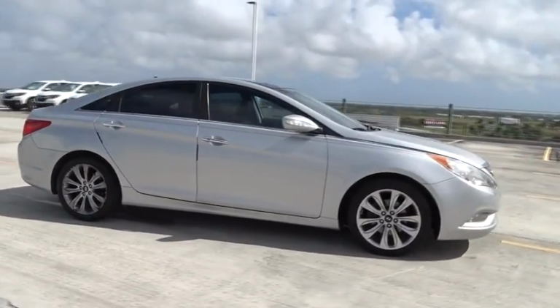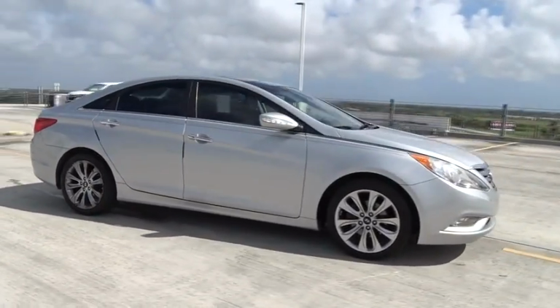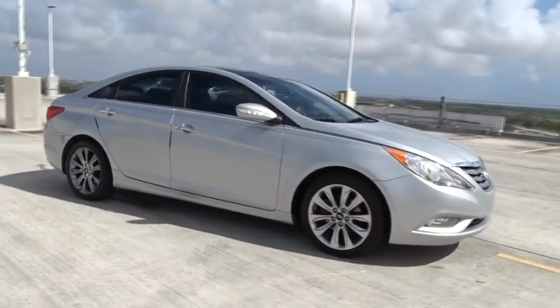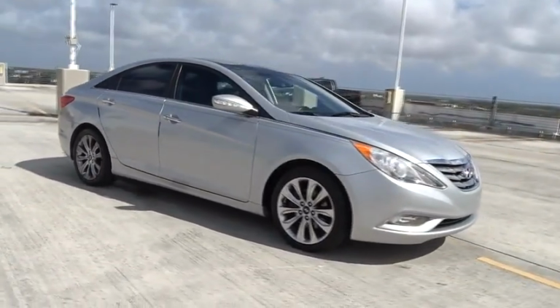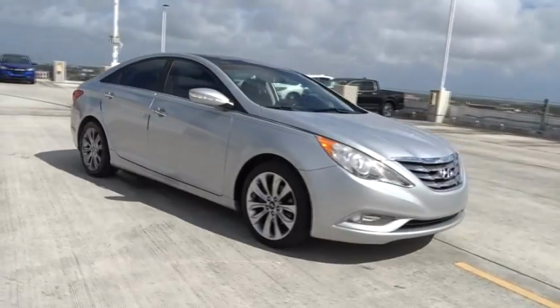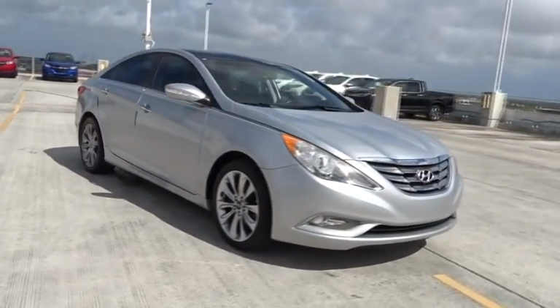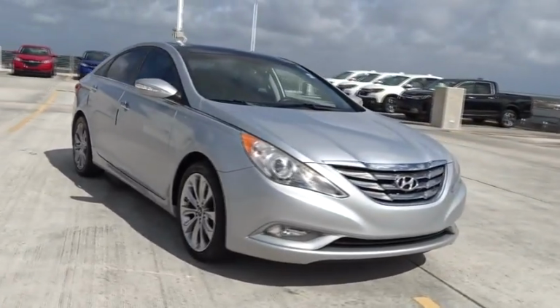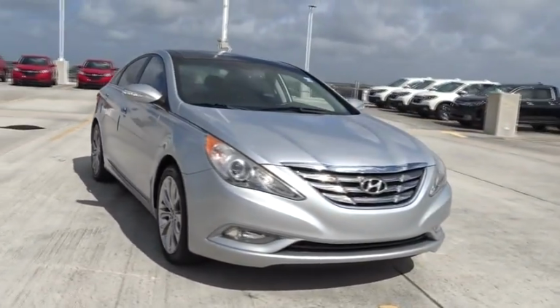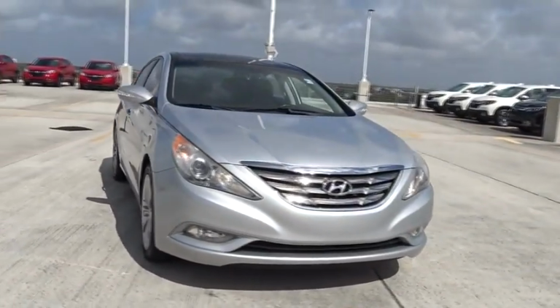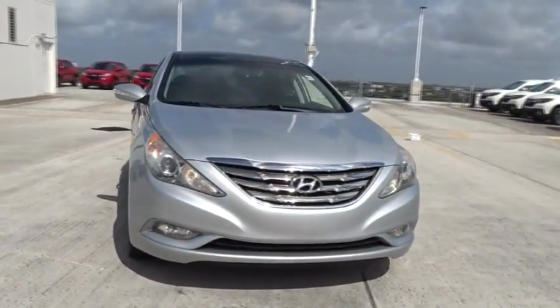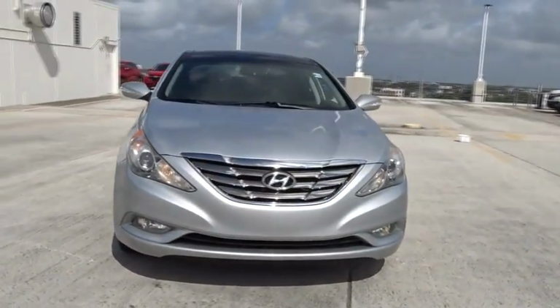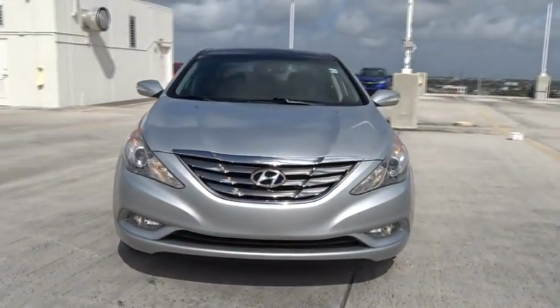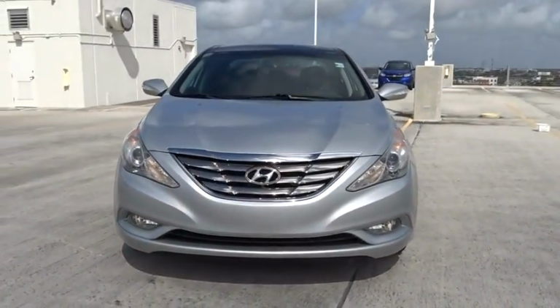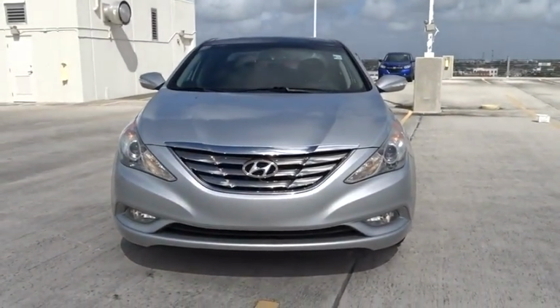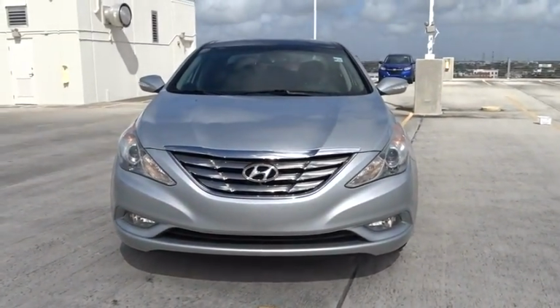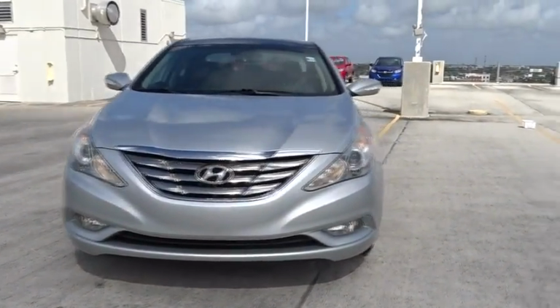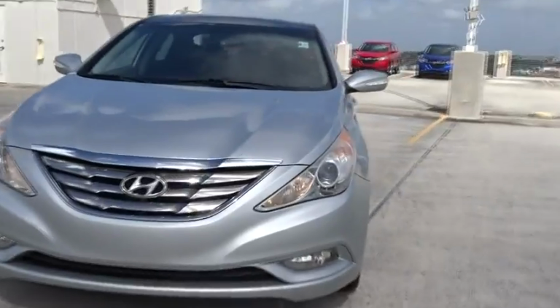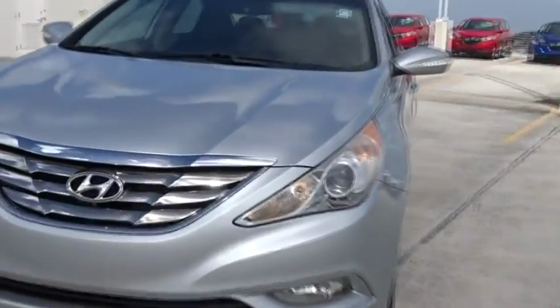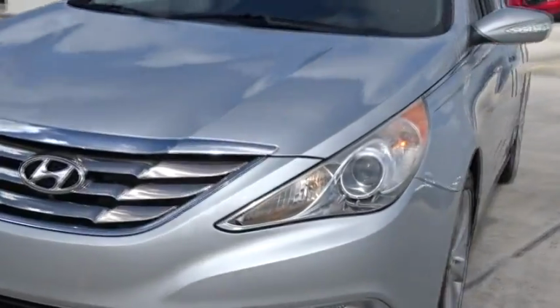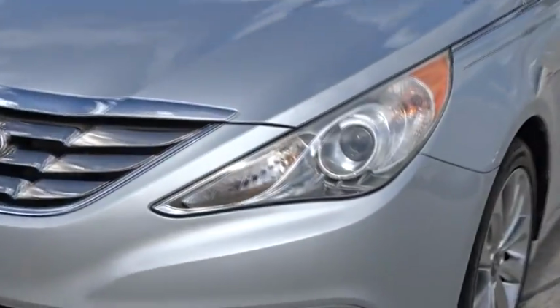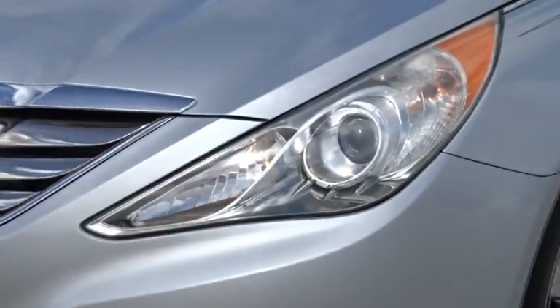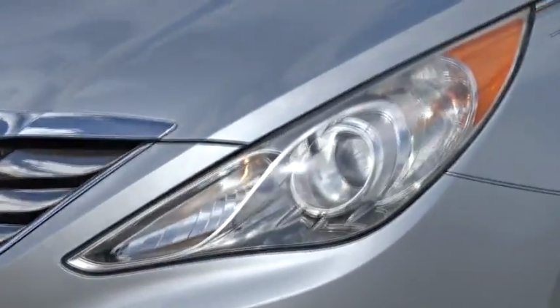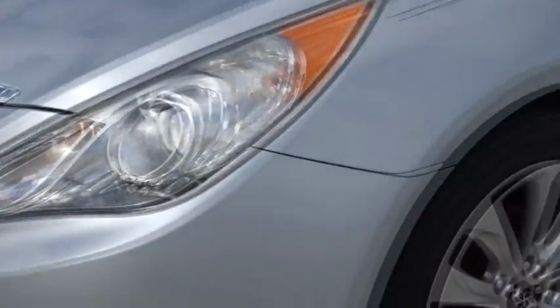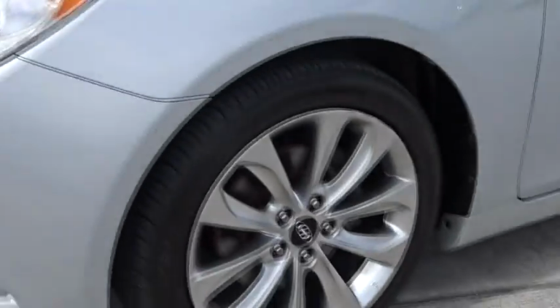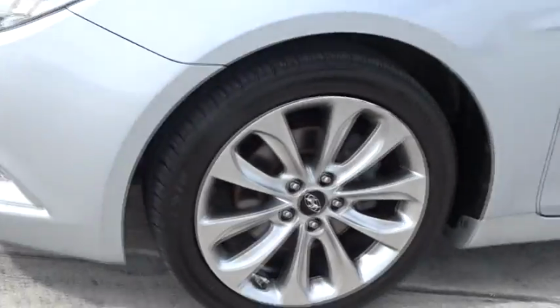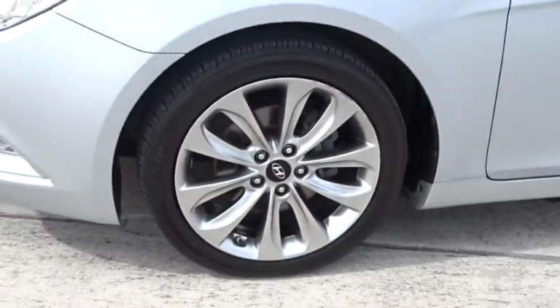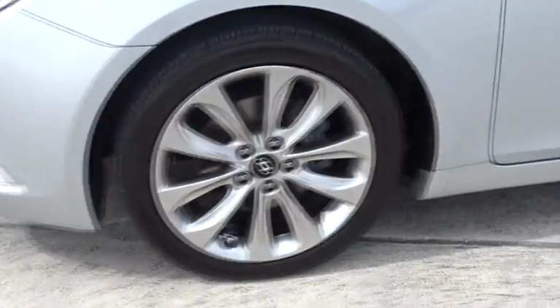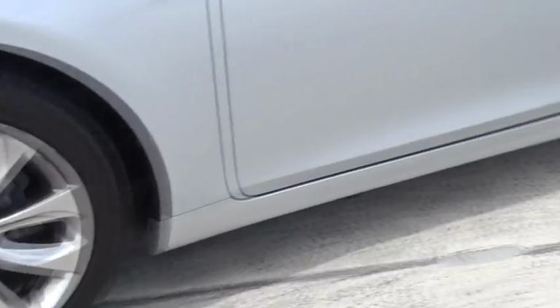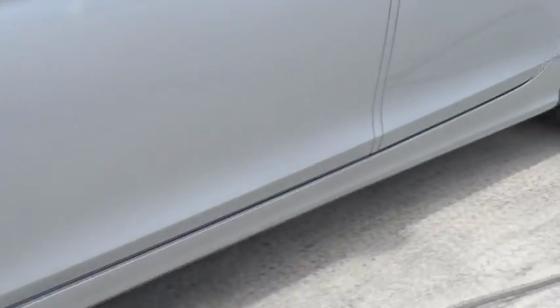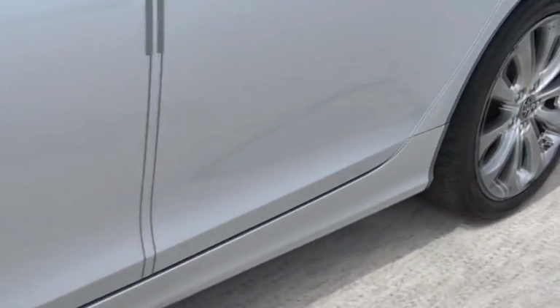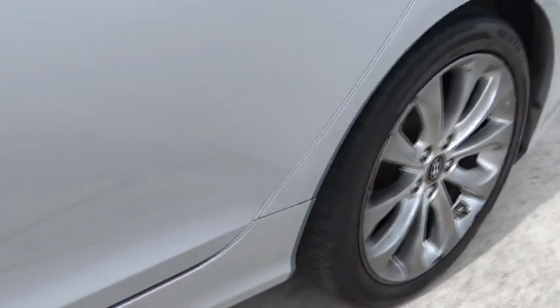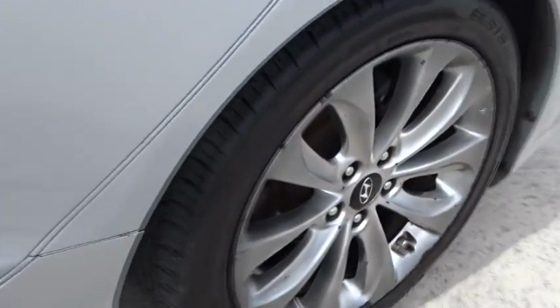This vehicle has less than 75,000 miles. Here are some of this vehicle's great options: four wheel disc brakes, leather shift knob. This vehicle is Carfax certified one owner and qualifies for the Carfax buy-back guarantee.